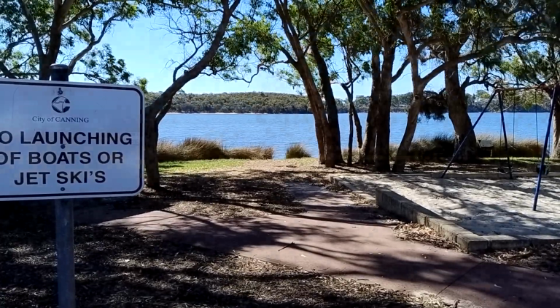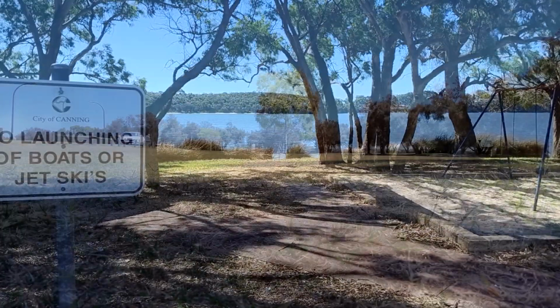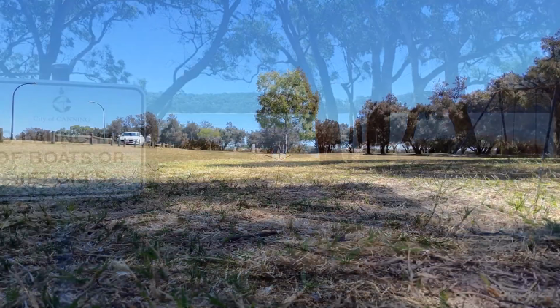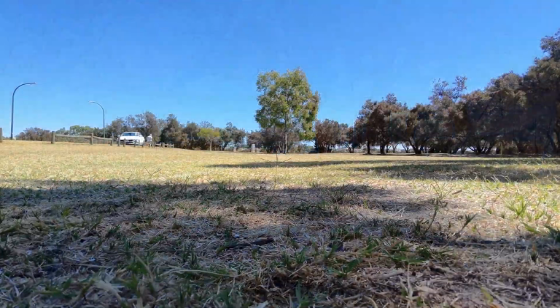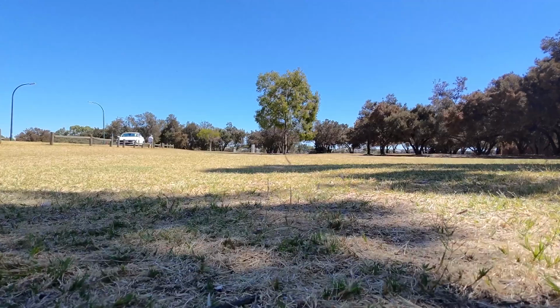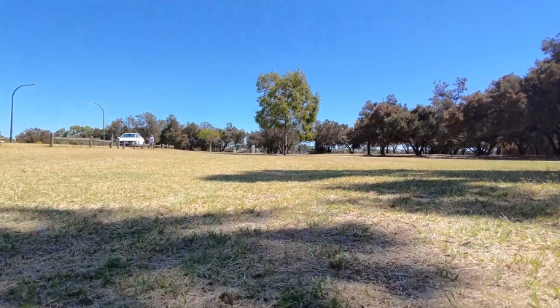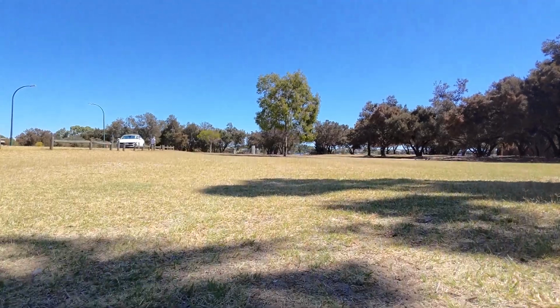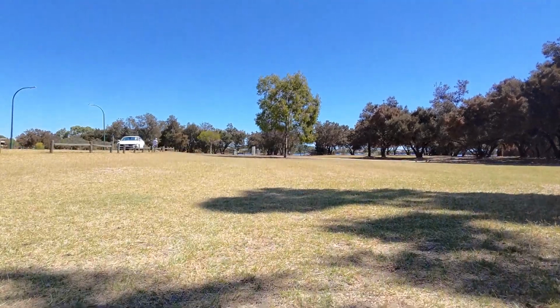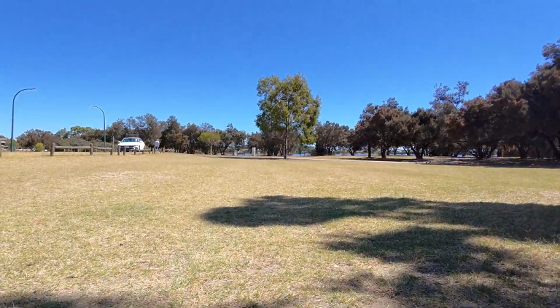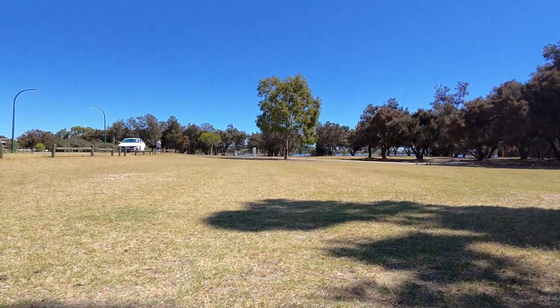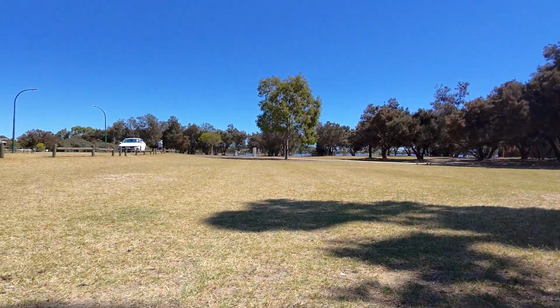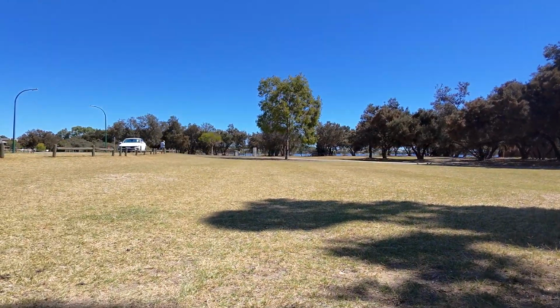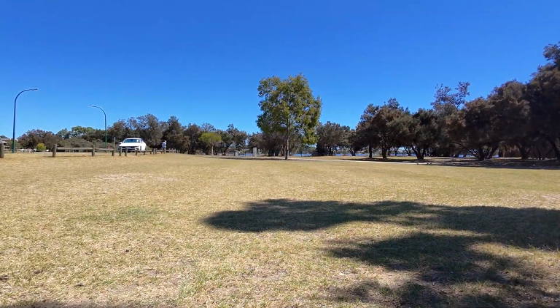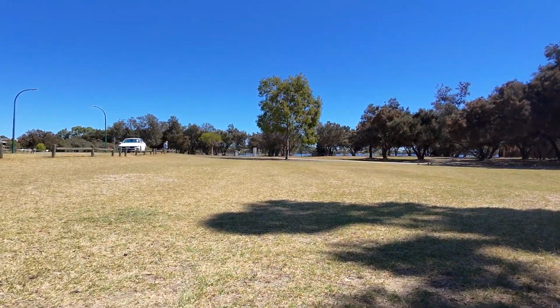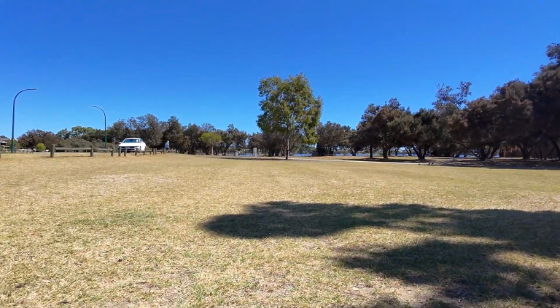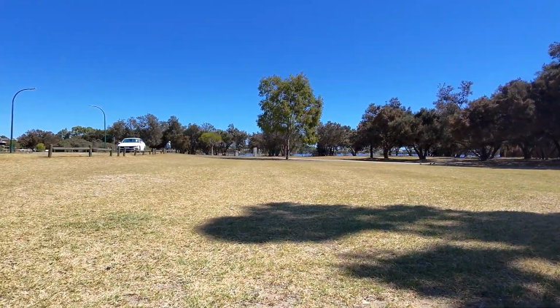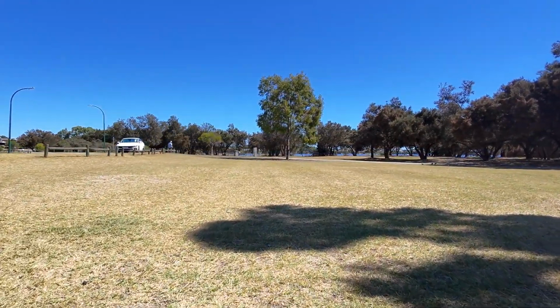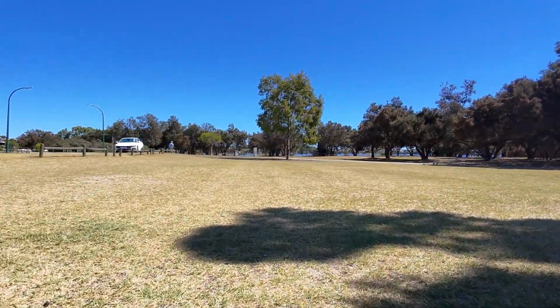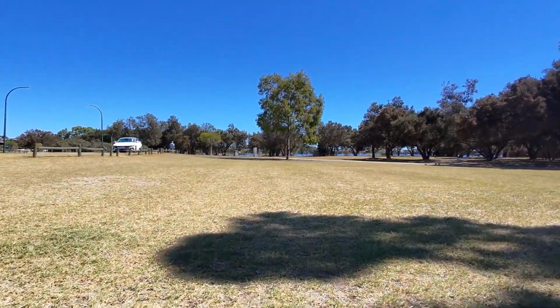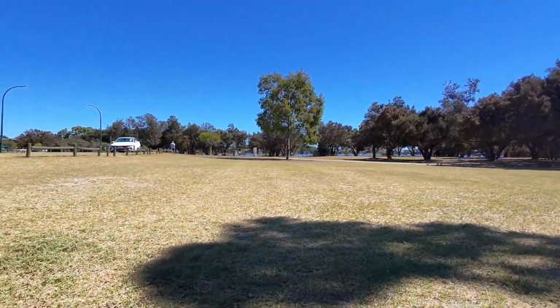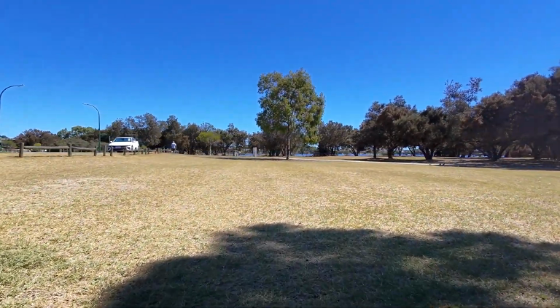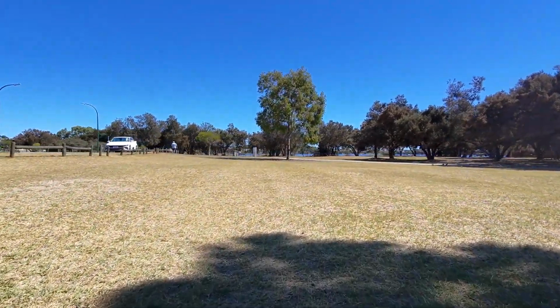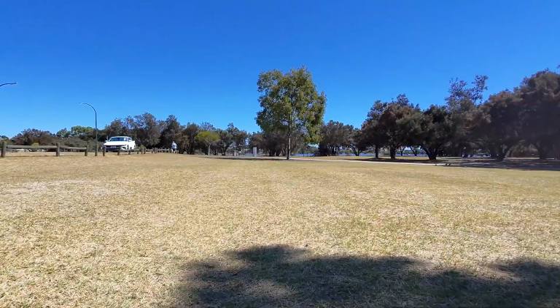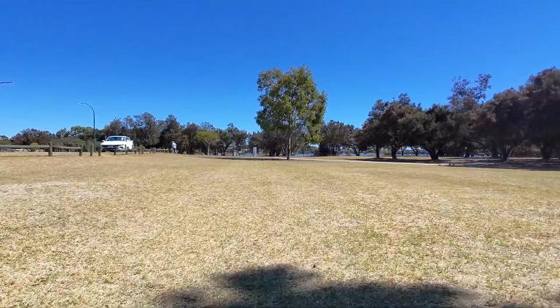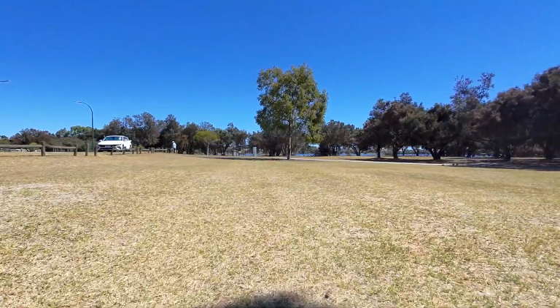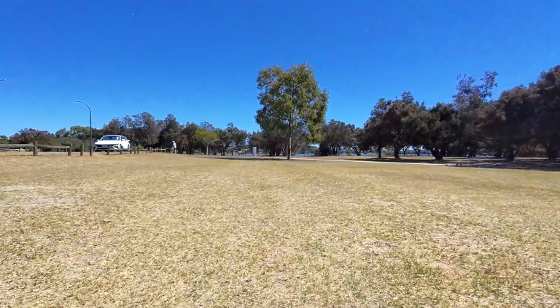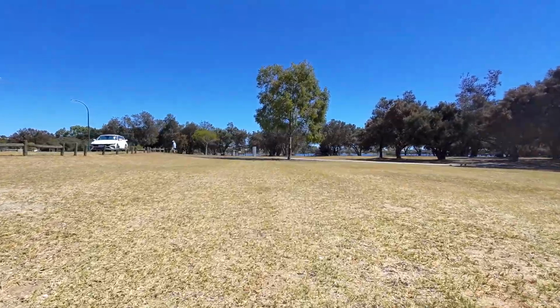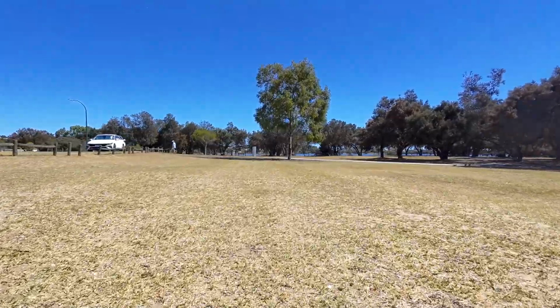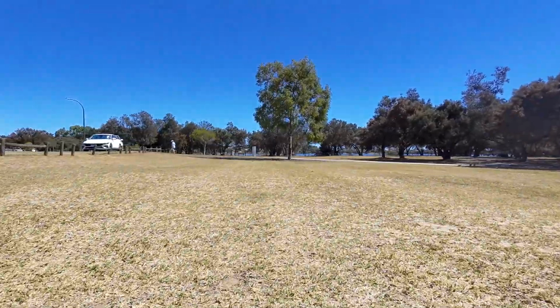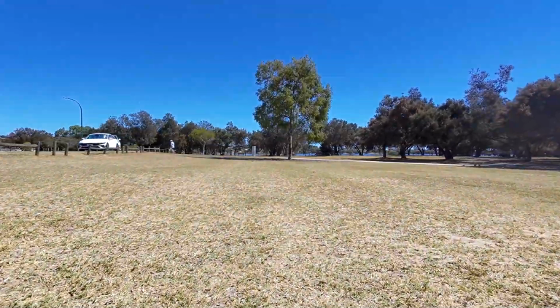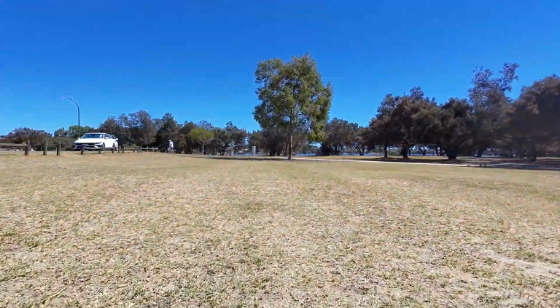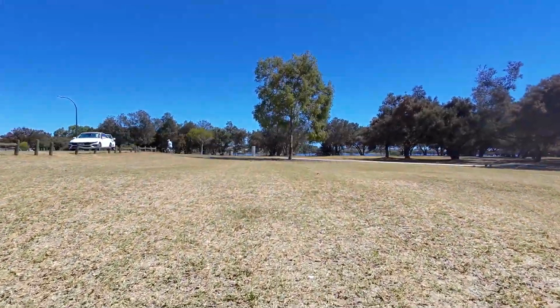I've seen quite a few Neo range test videos using radio controllers, but the range when controlled by your phone over Wi-Fi rarely gets a mention.